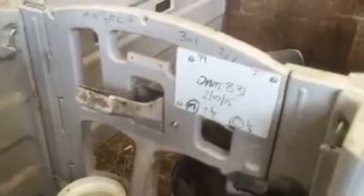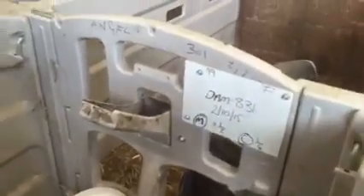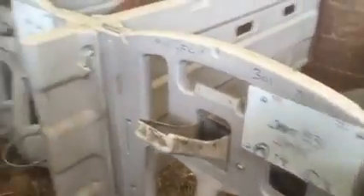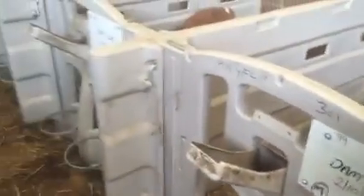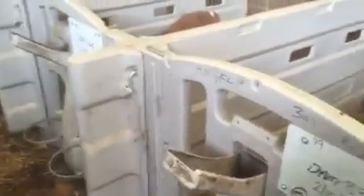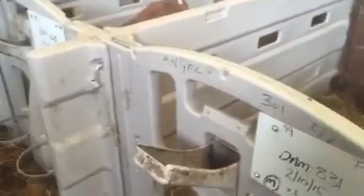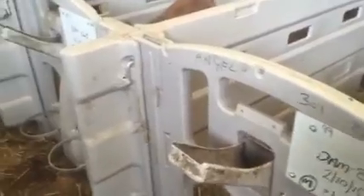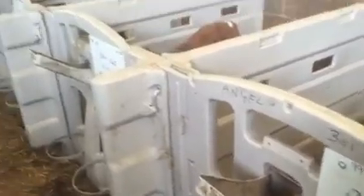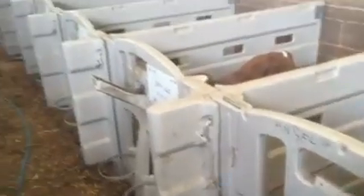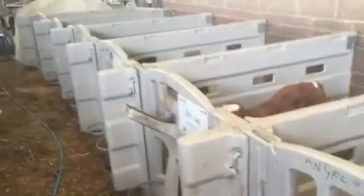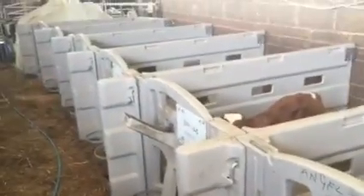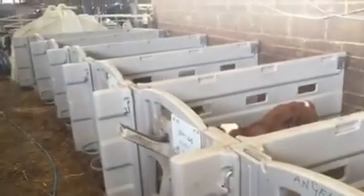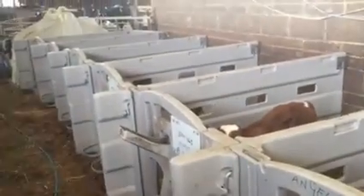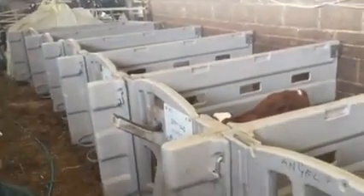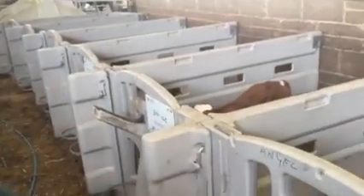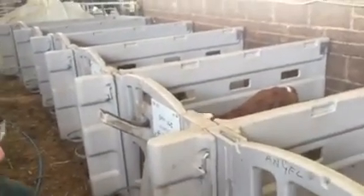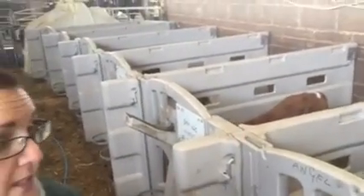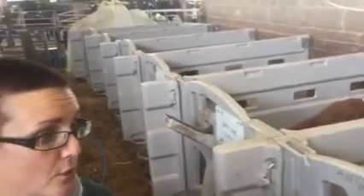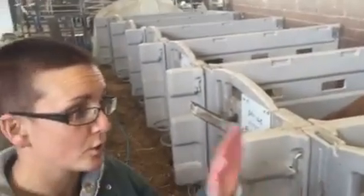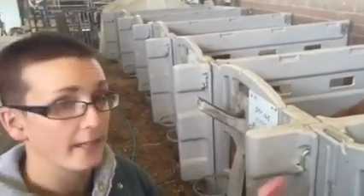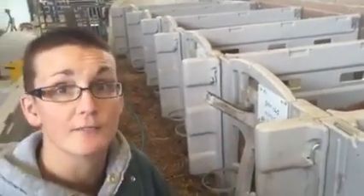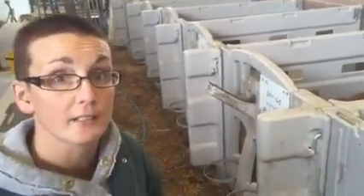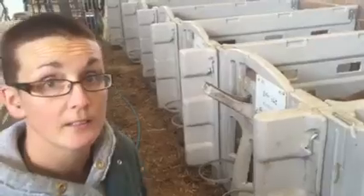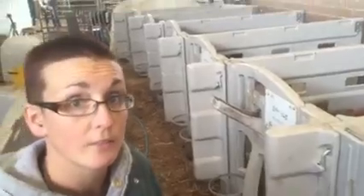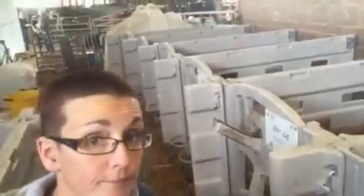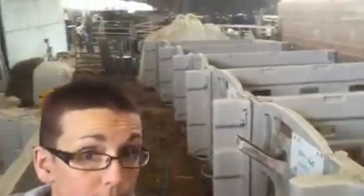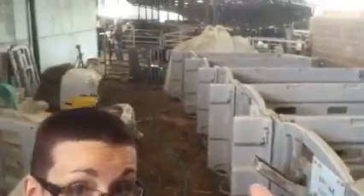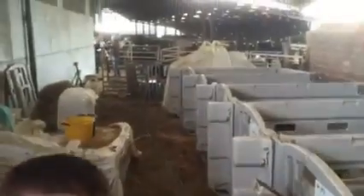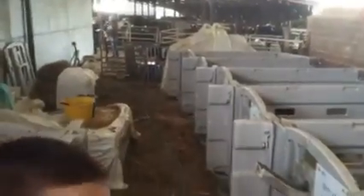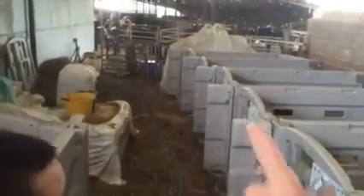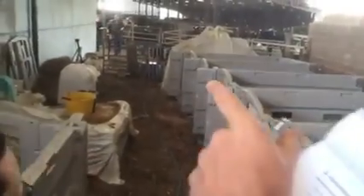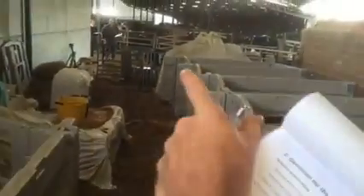It's a very professional dairy farm — very clean and easy to clean. The calf pads are pressure washed and disinfected each time a calf moves out.